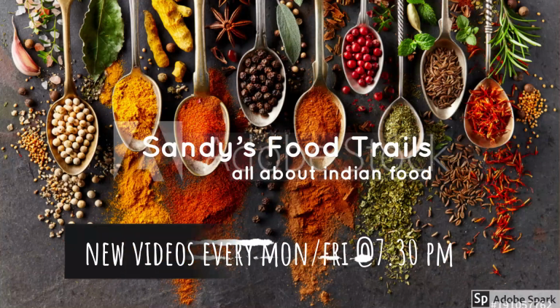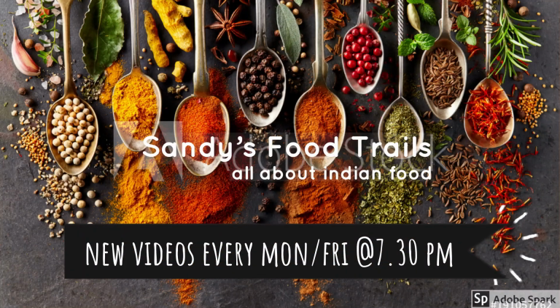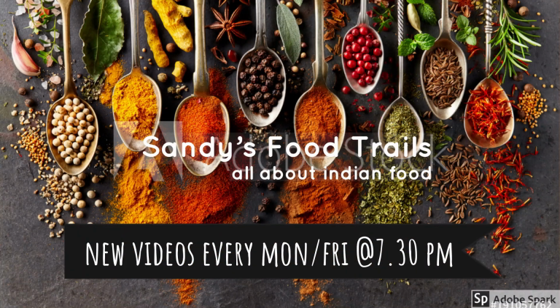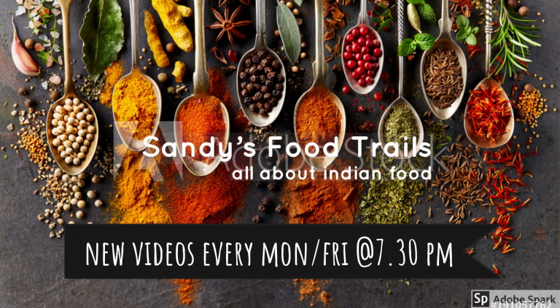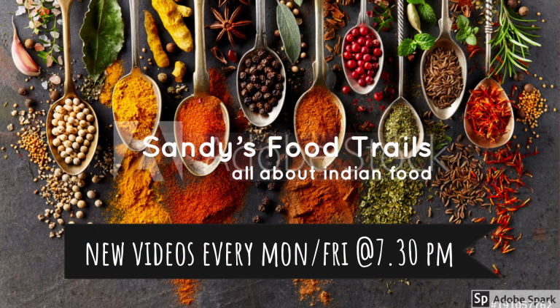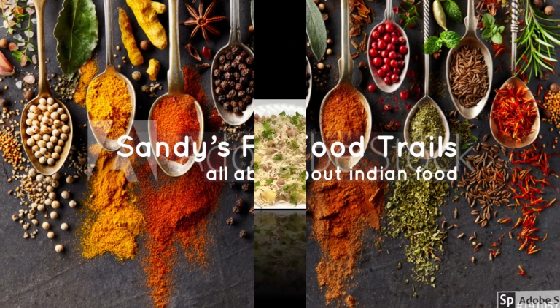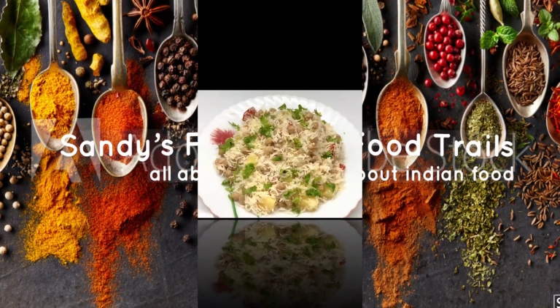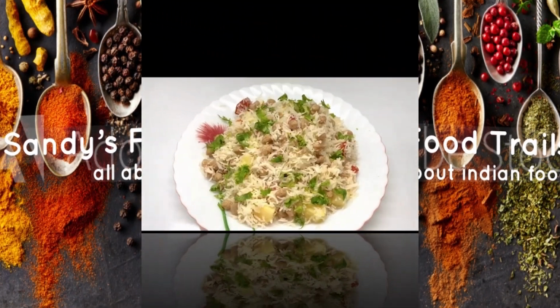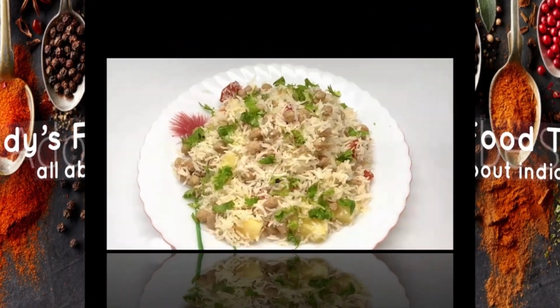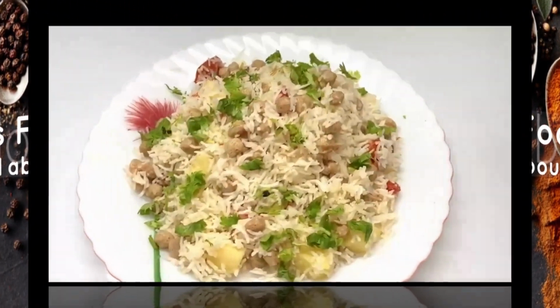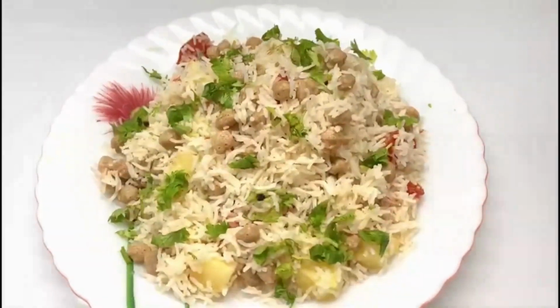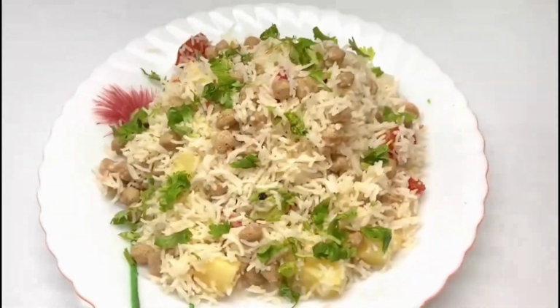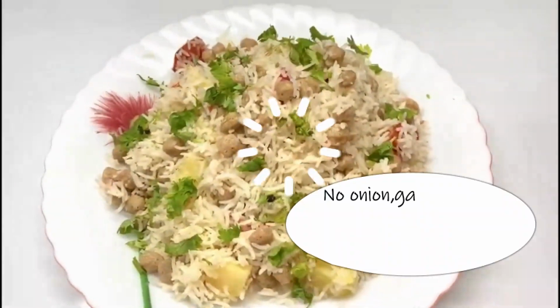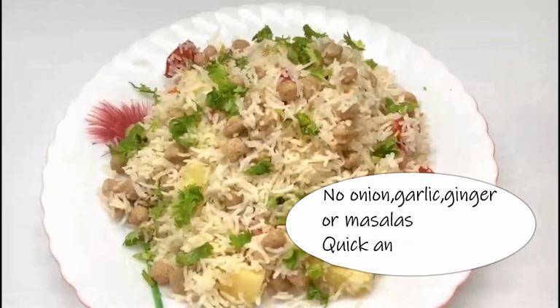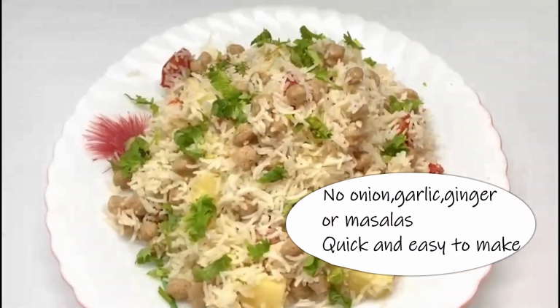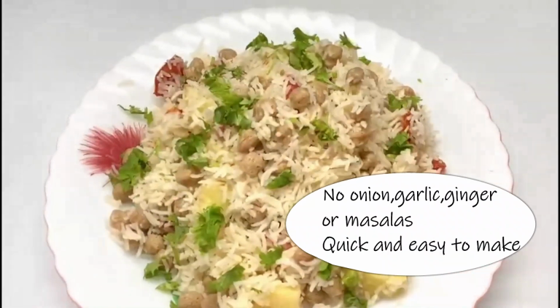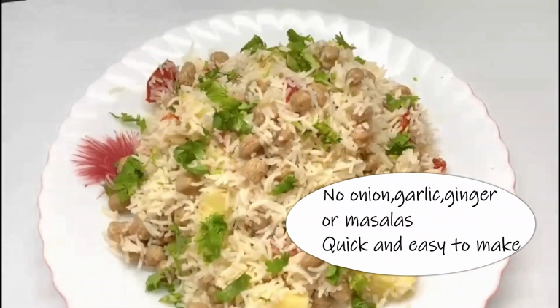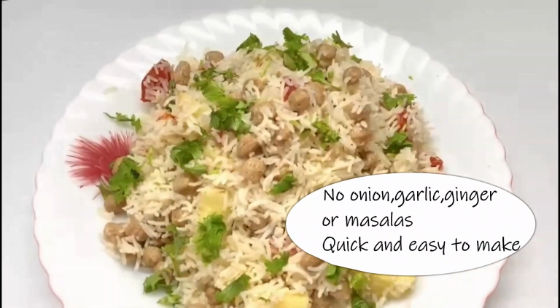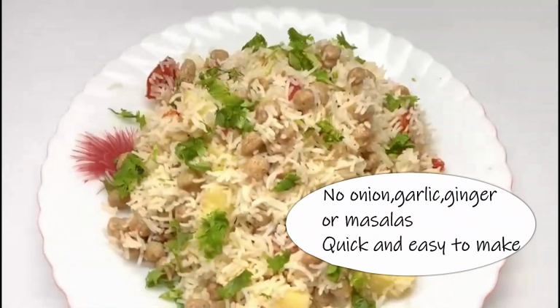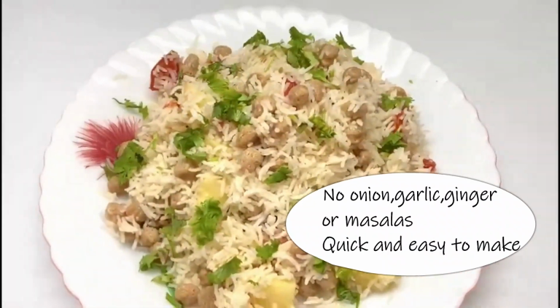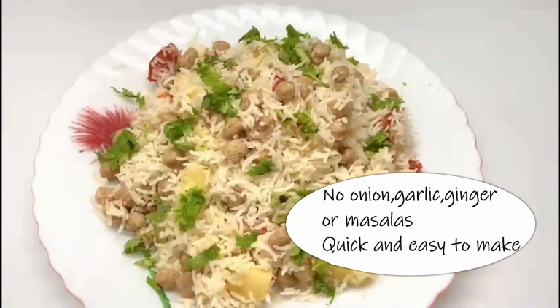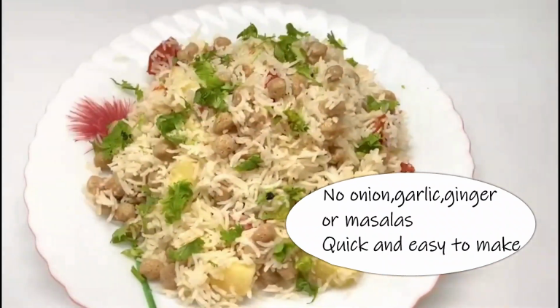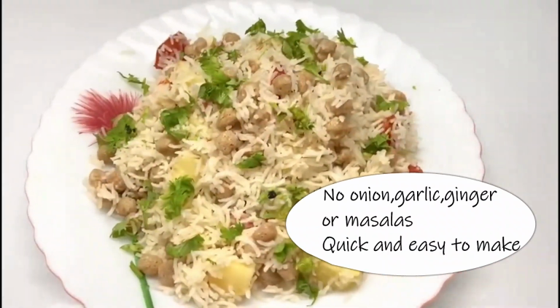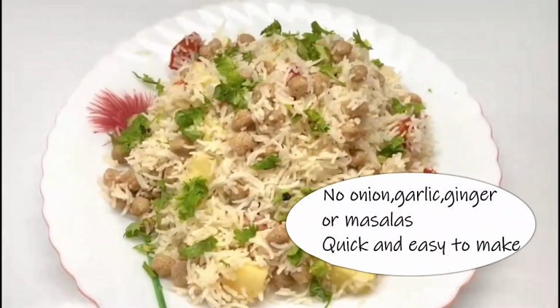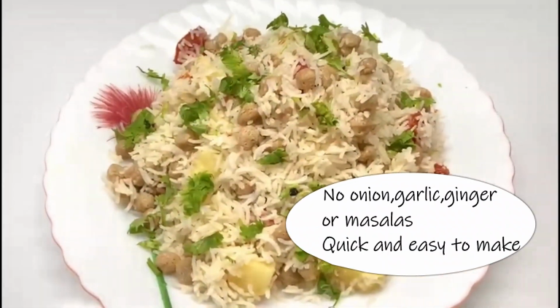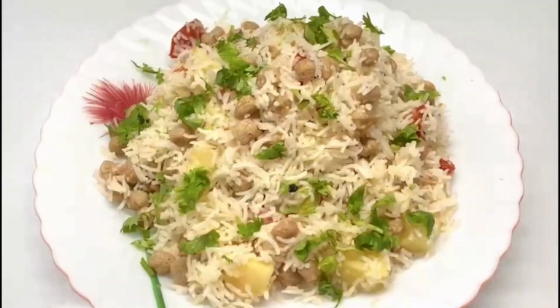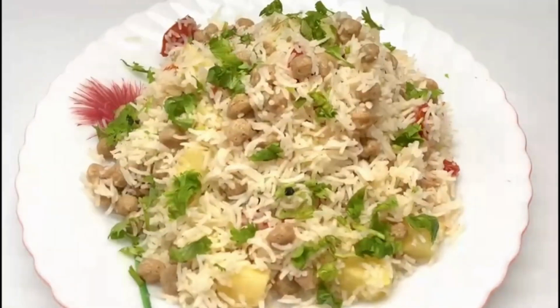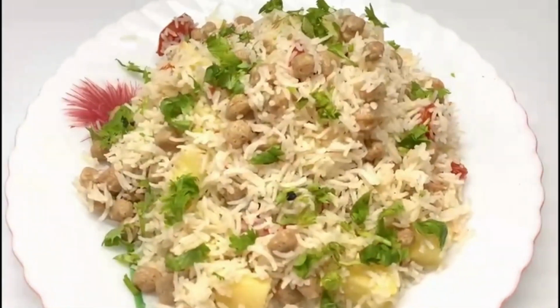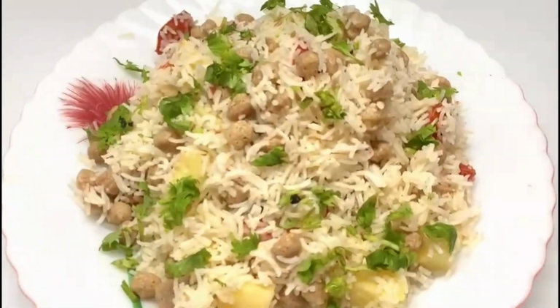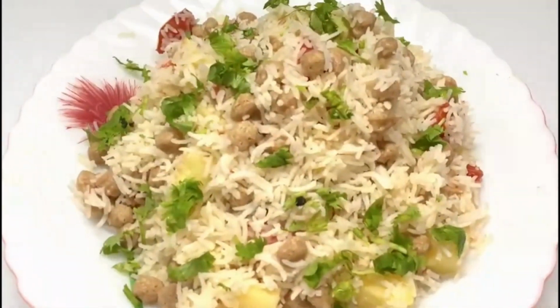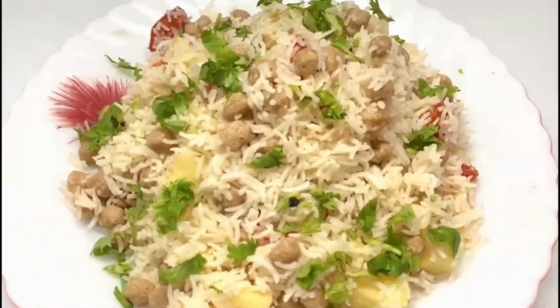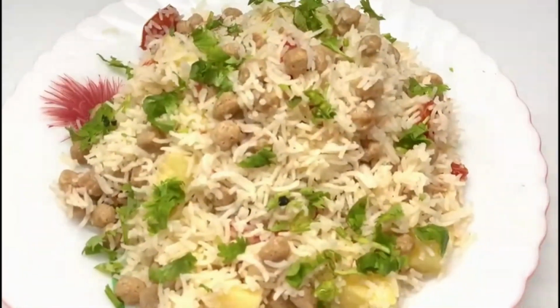Hello friends, welcome back! Today I tried out a pulao or tahri recipe which has no onion, garlic, ginger, or masalas, and it is quick and easy to make. The ingredients list for this dish is given below.